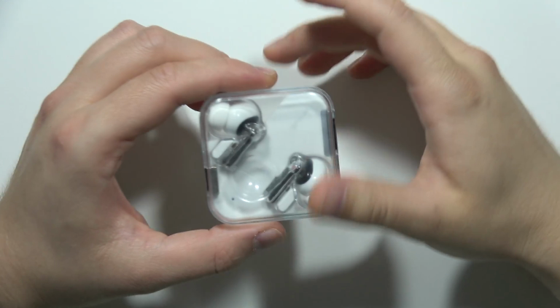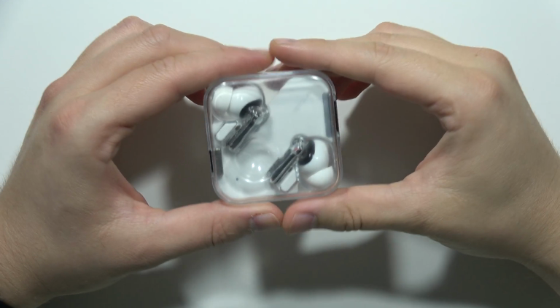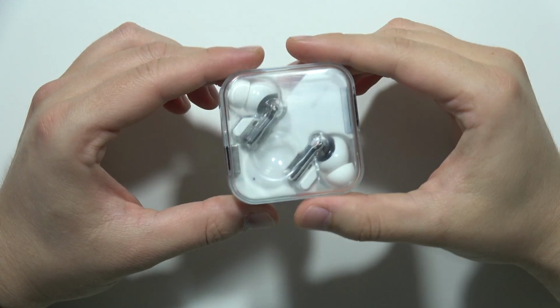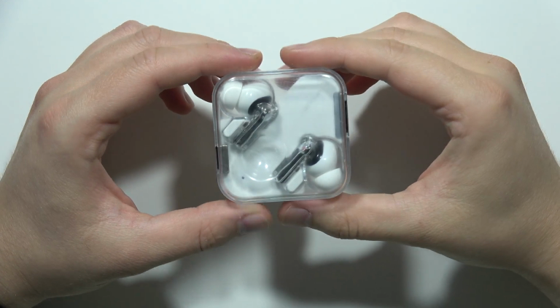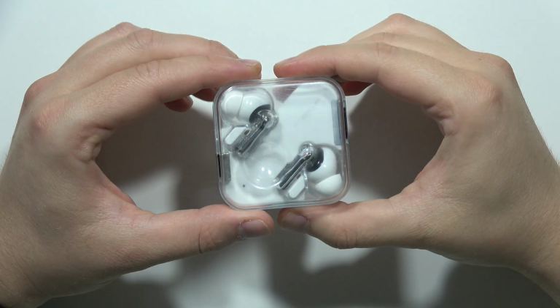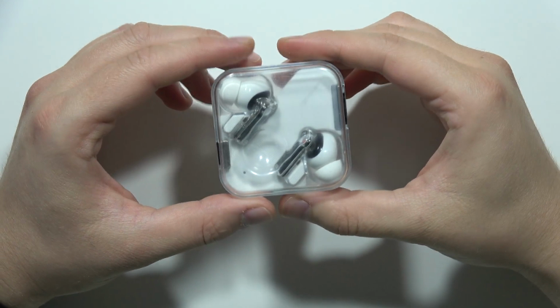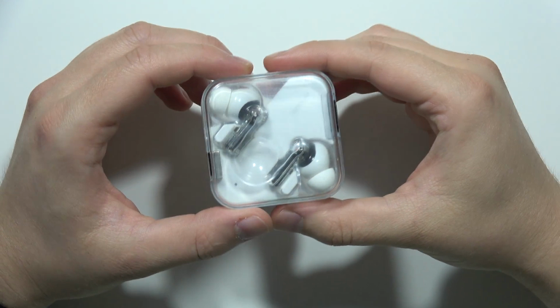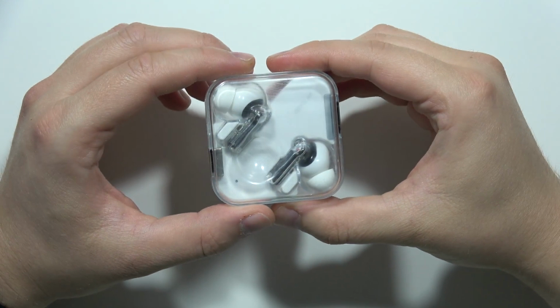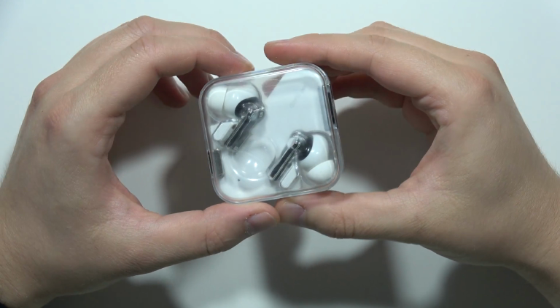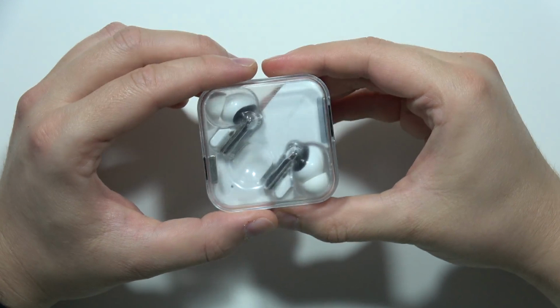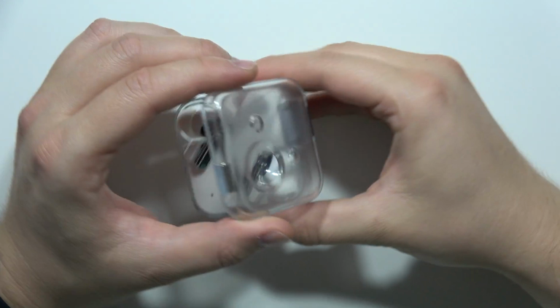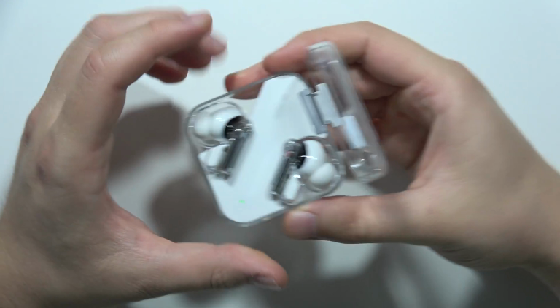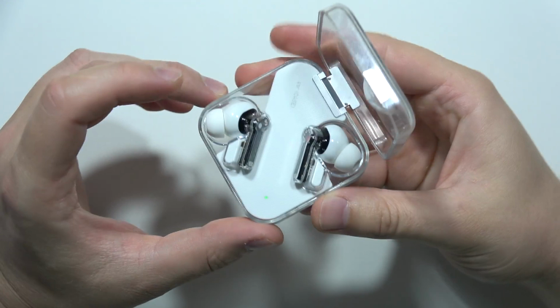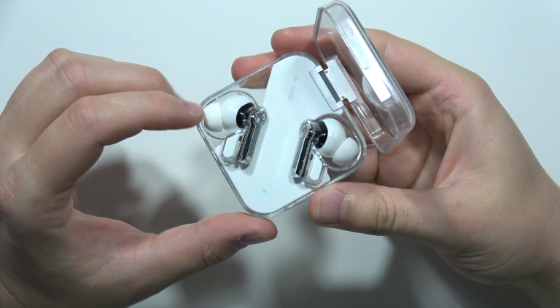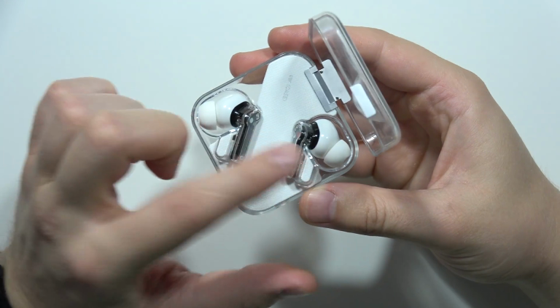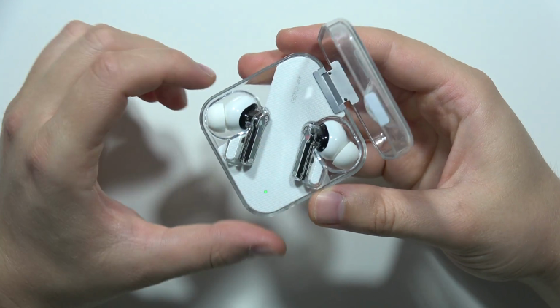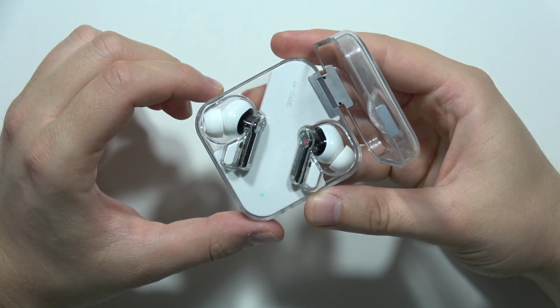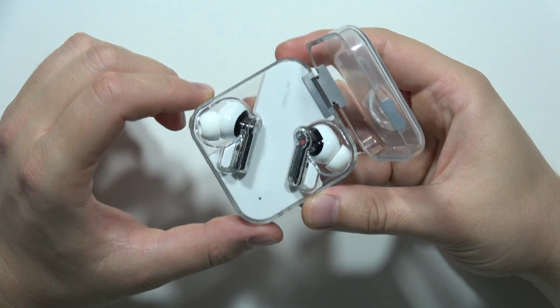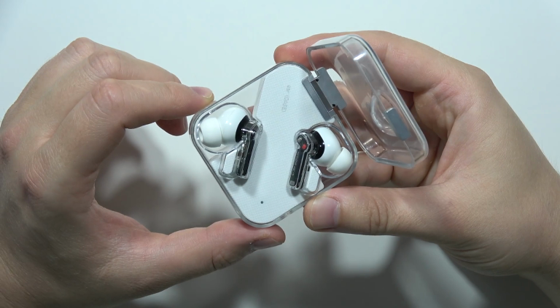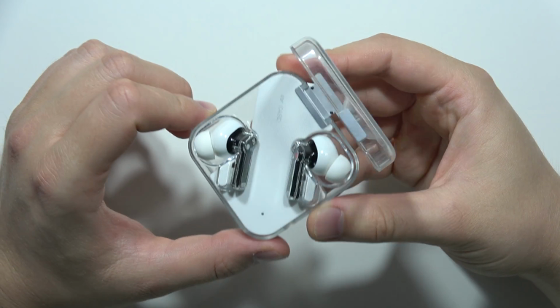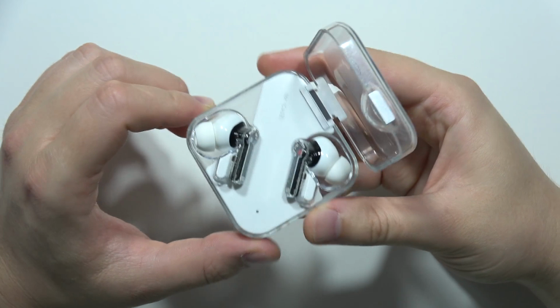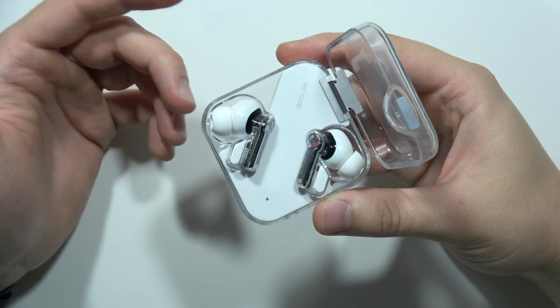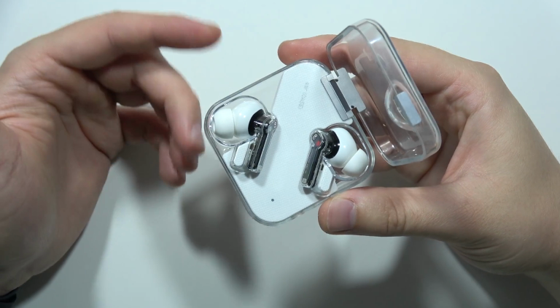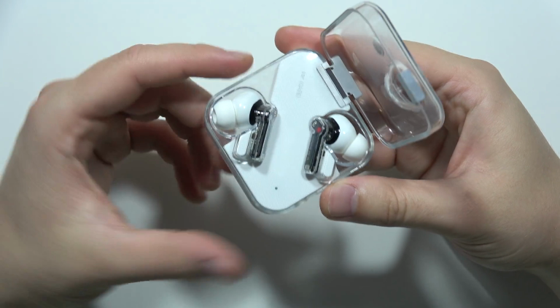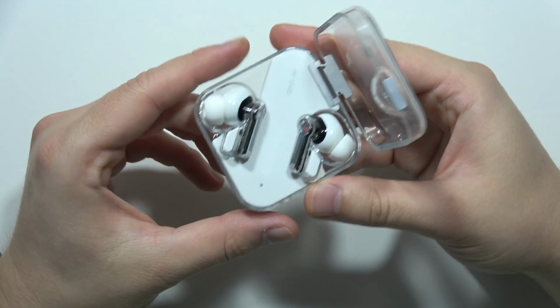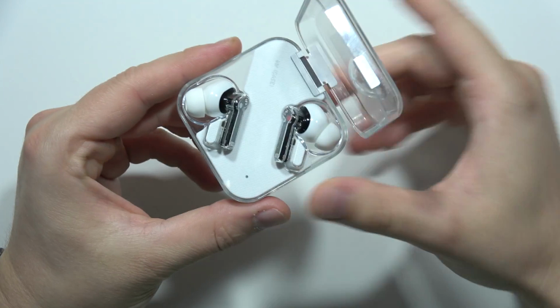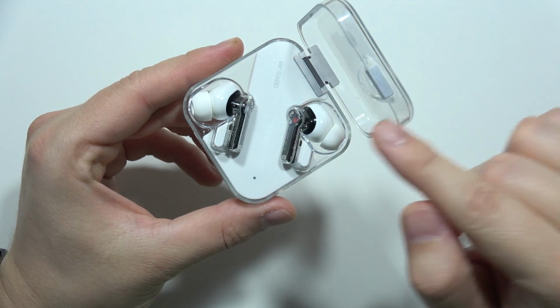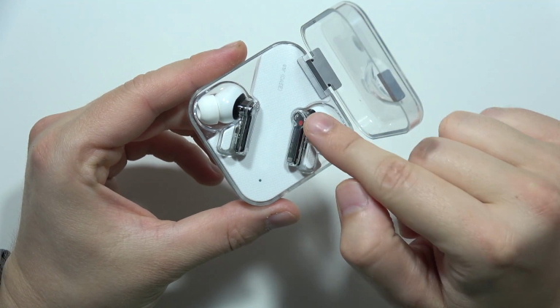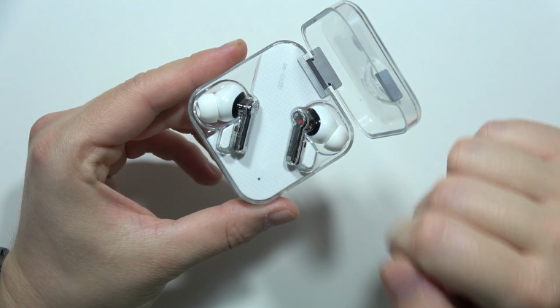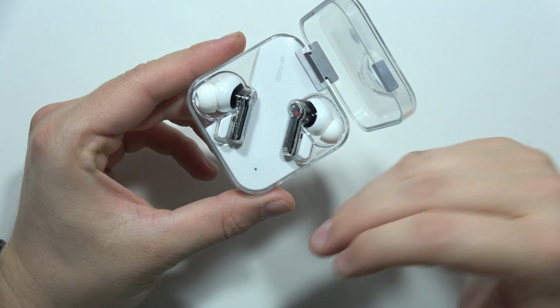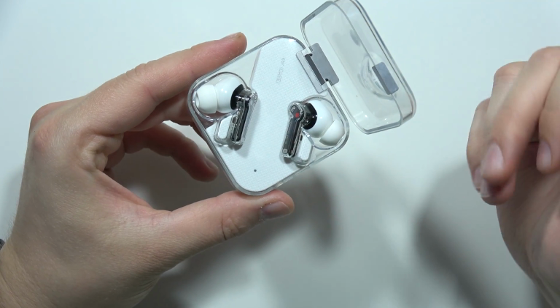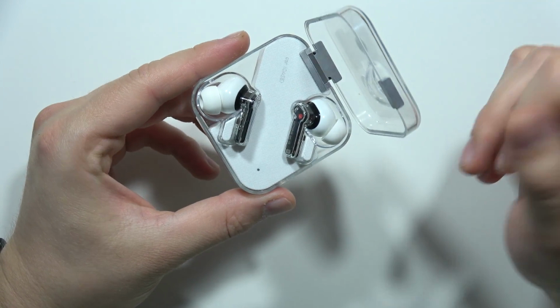Let me quickly show you how we can try to fix the issue when only one of the earbuds is working on the Nothing Ear 1. For example, let's say that the right earphone is not working.